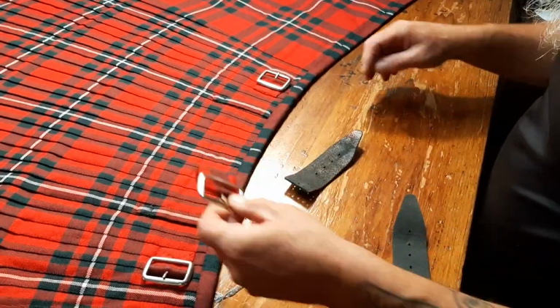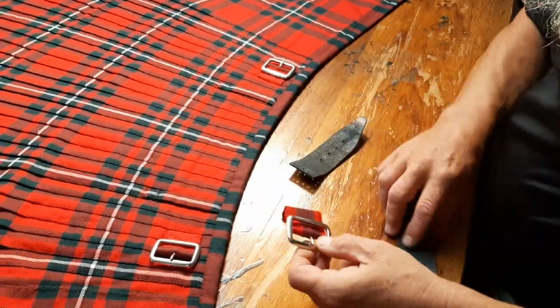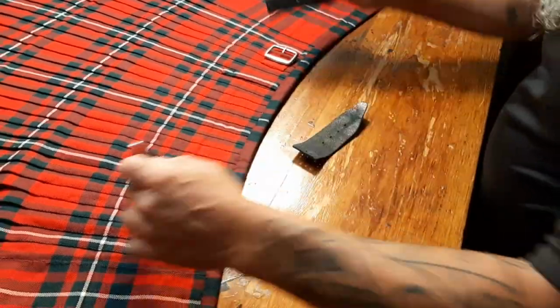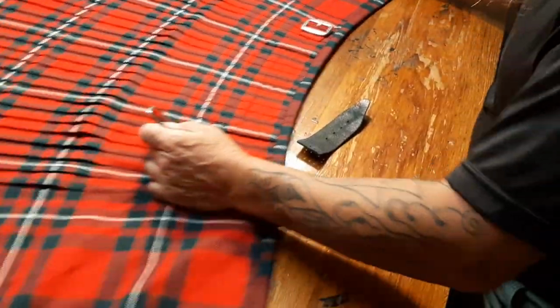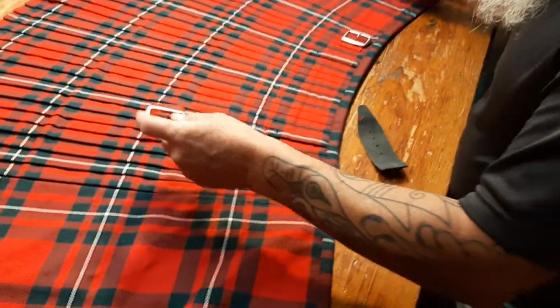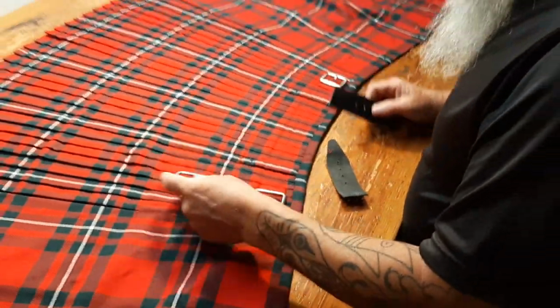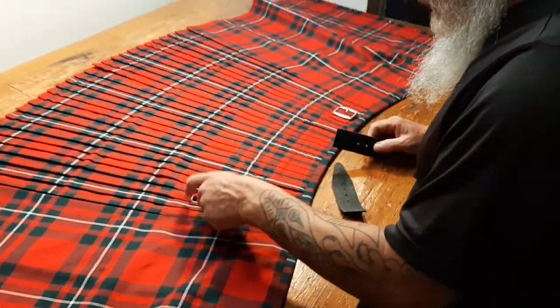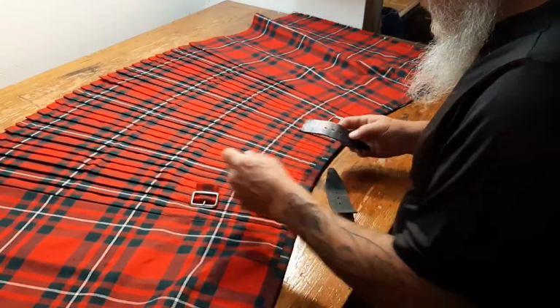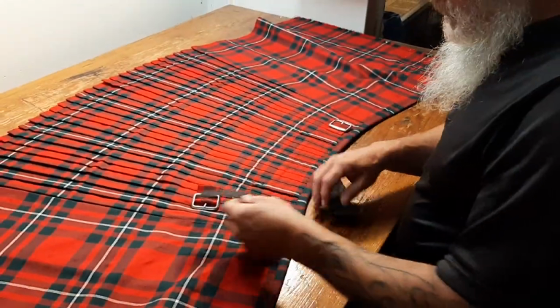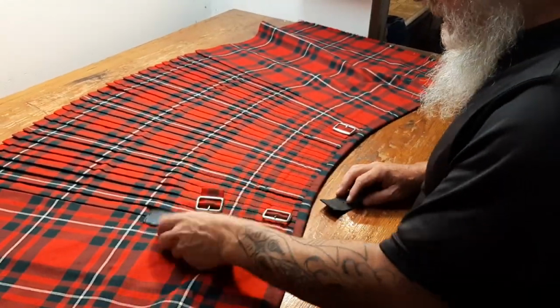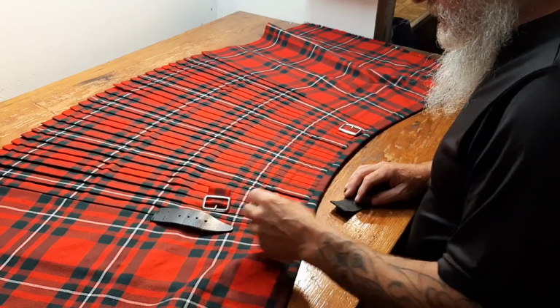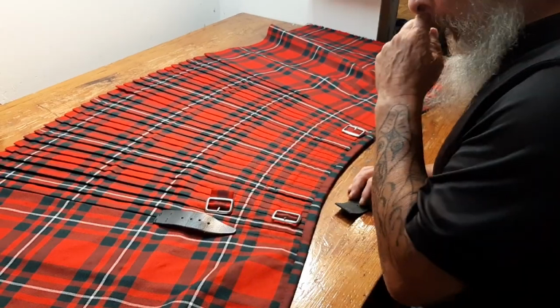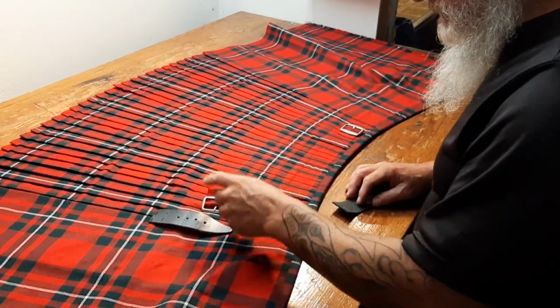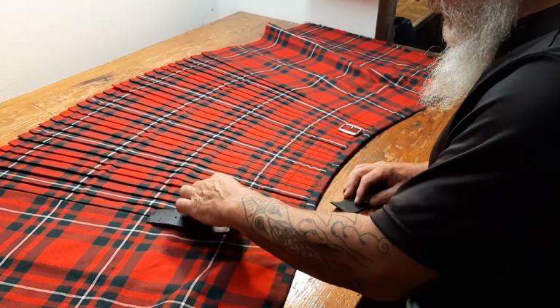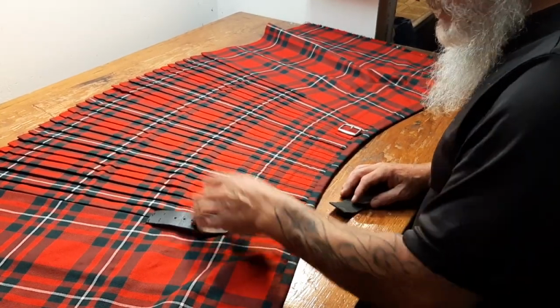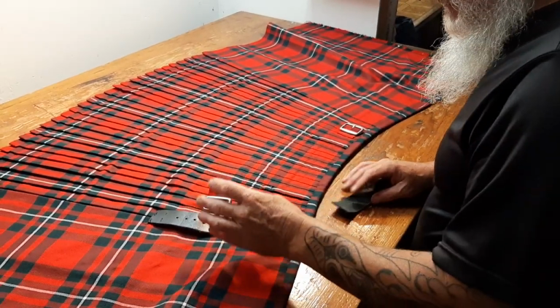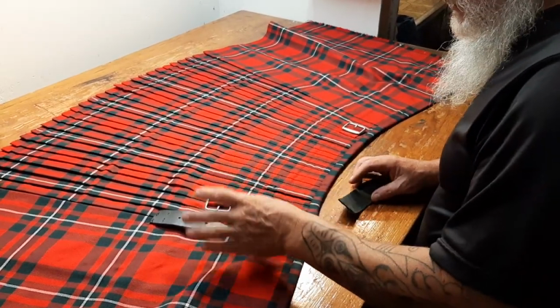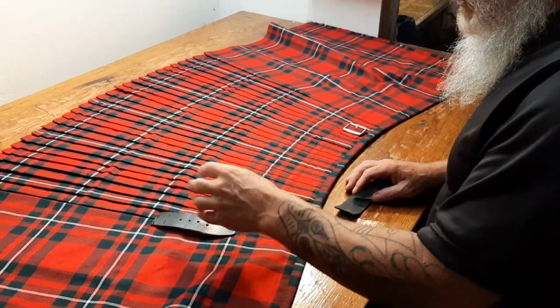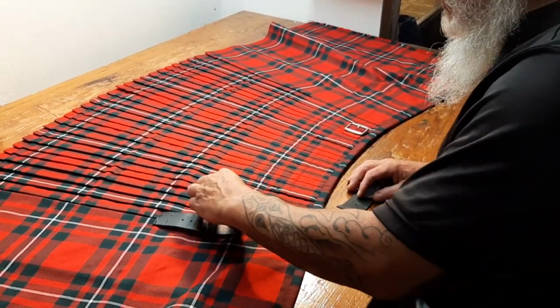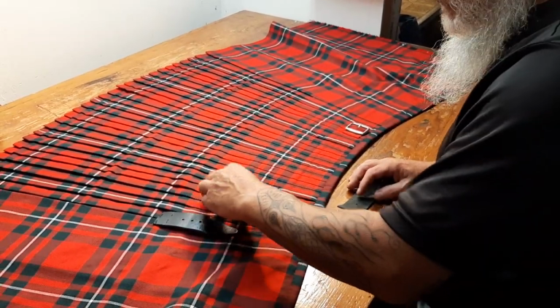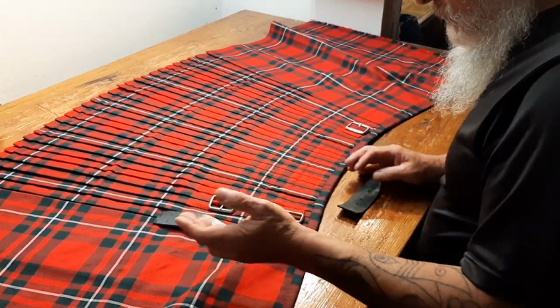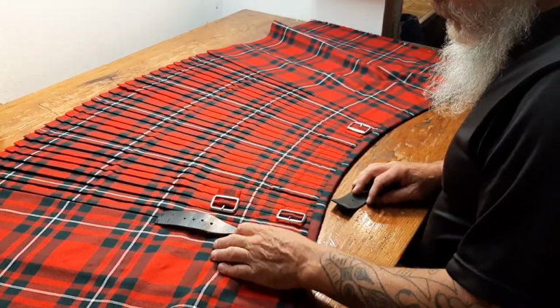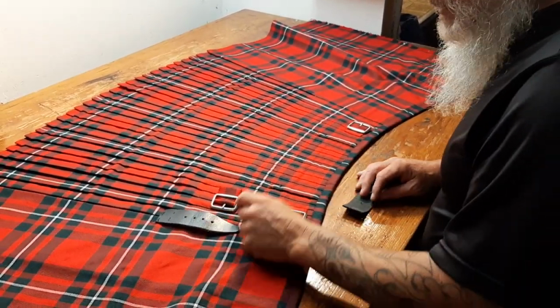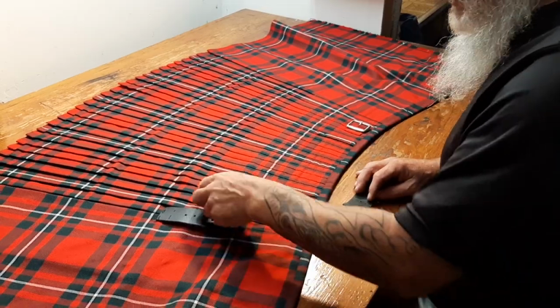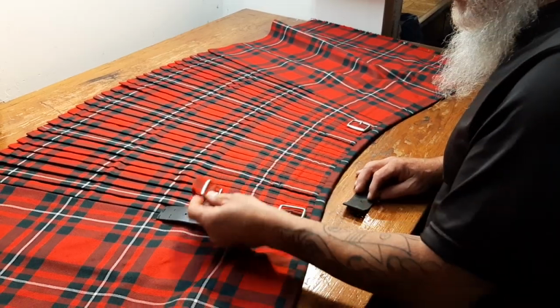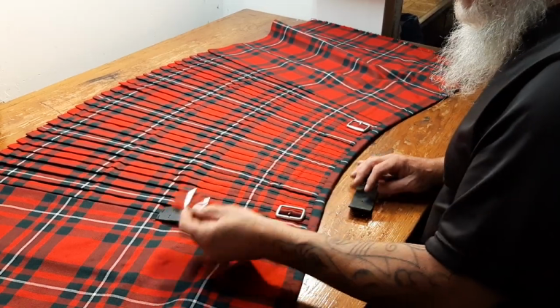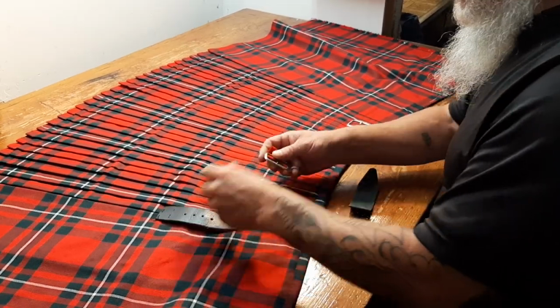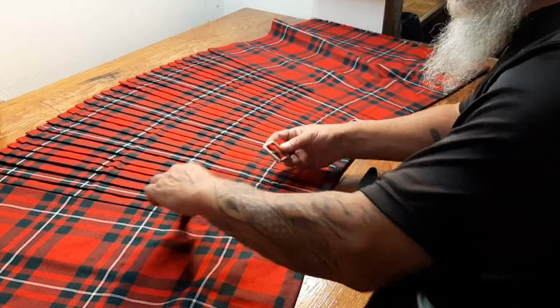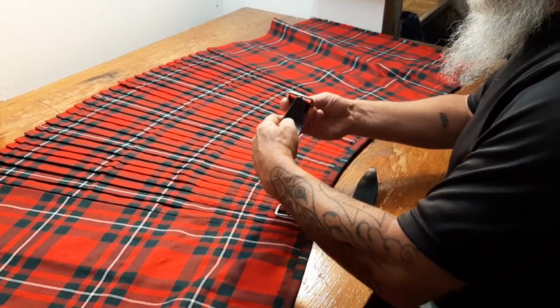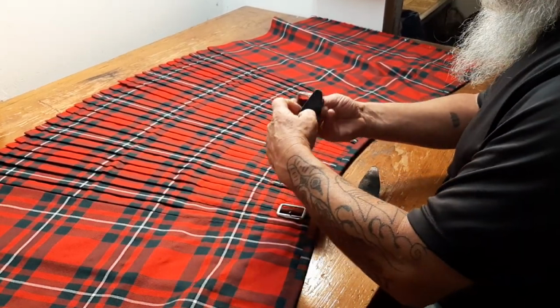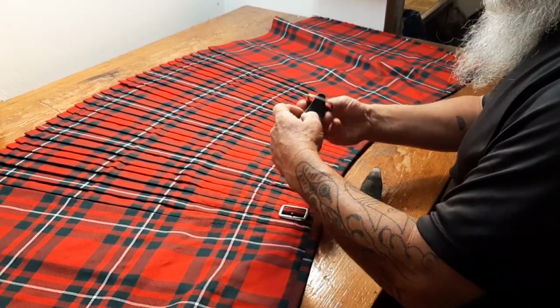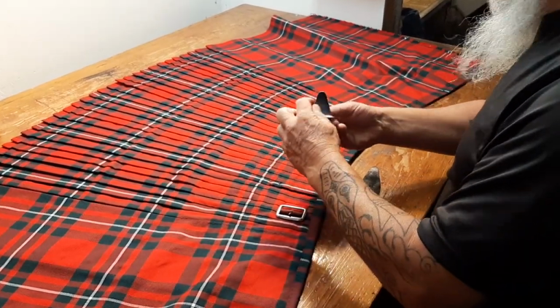We discussed the third buckle and strap, which I consider to be vestigial — really pointless in 99% of the cases — so I'll be returning that to you.